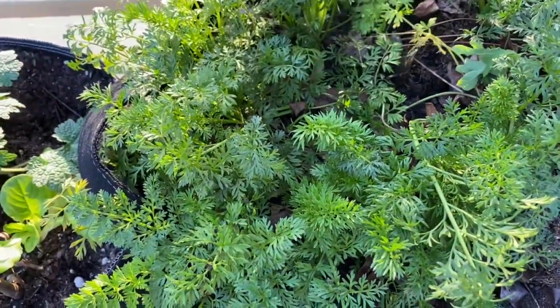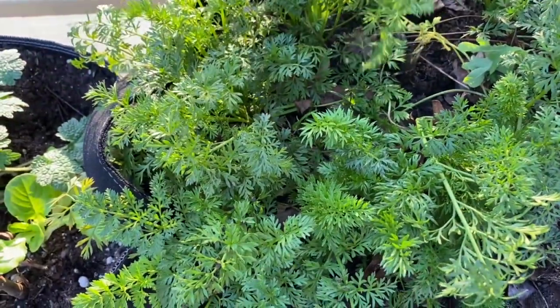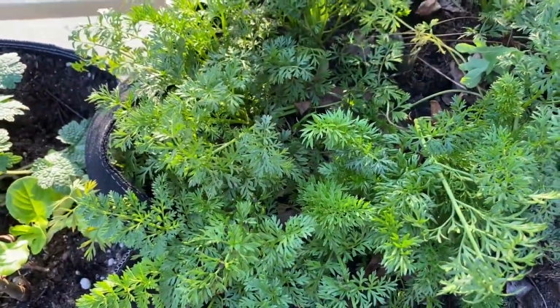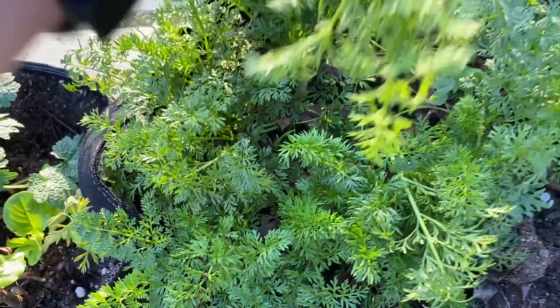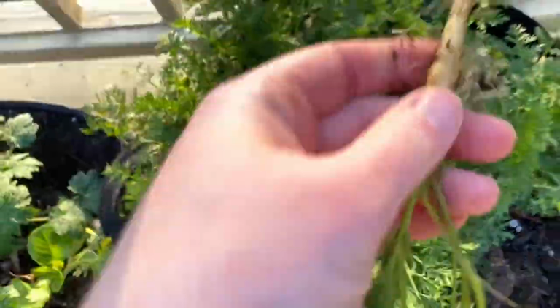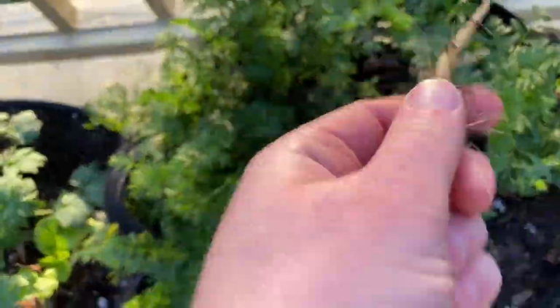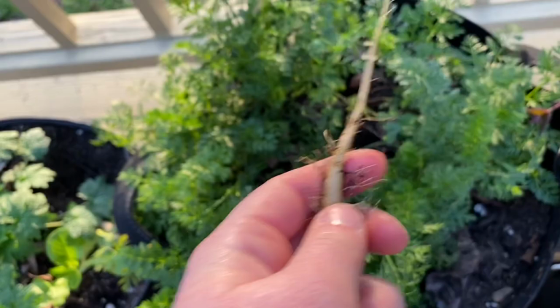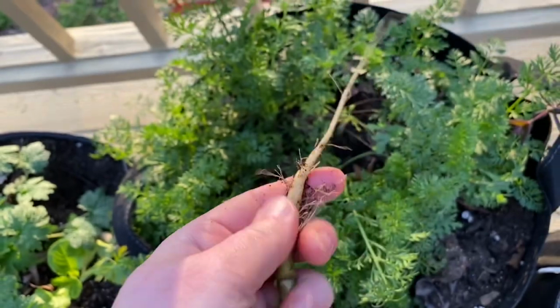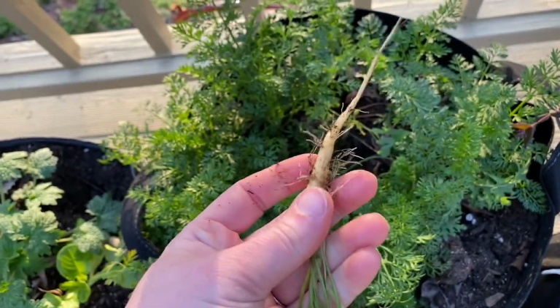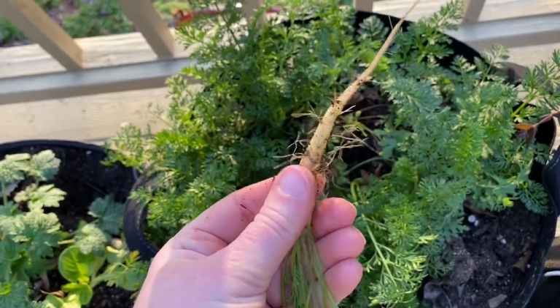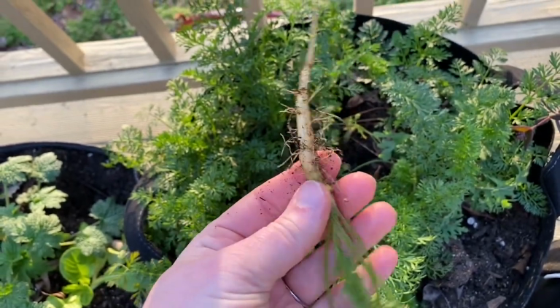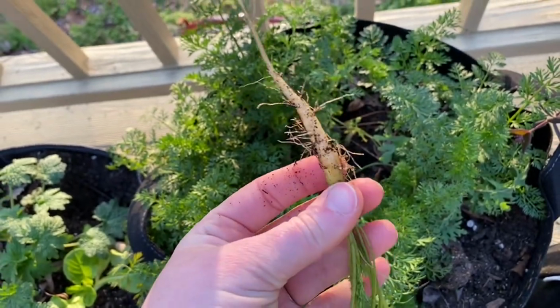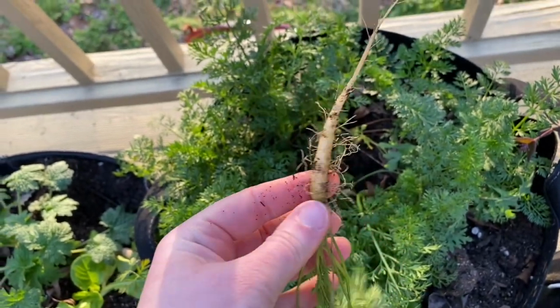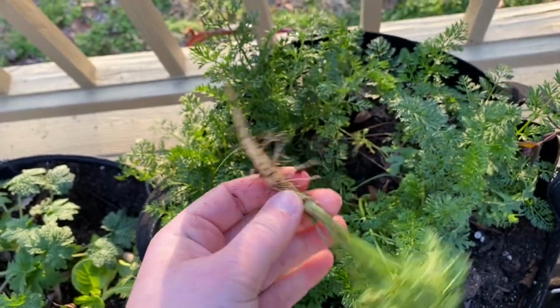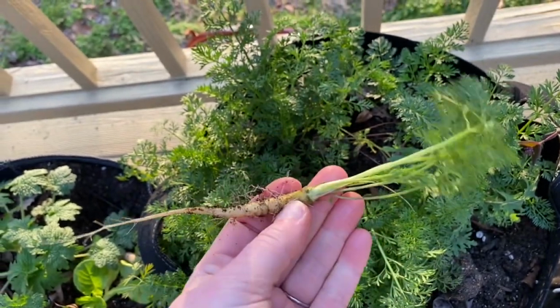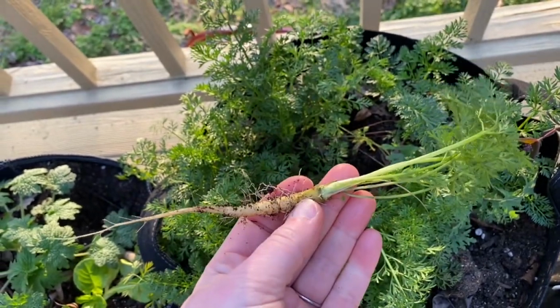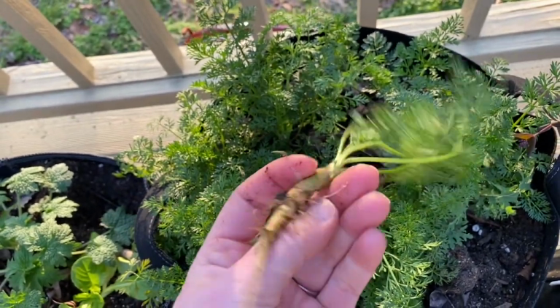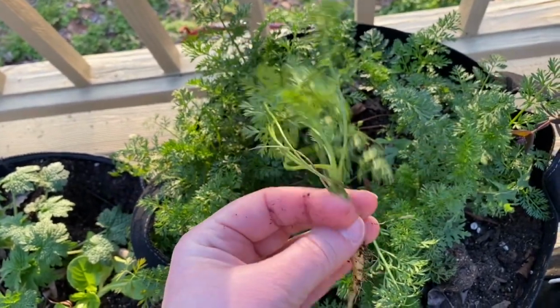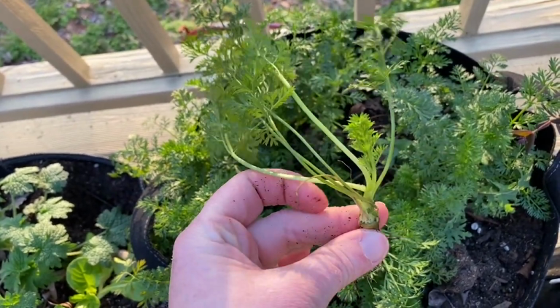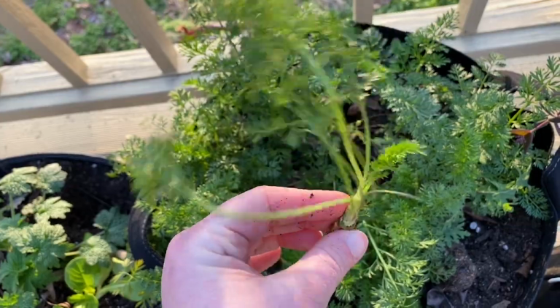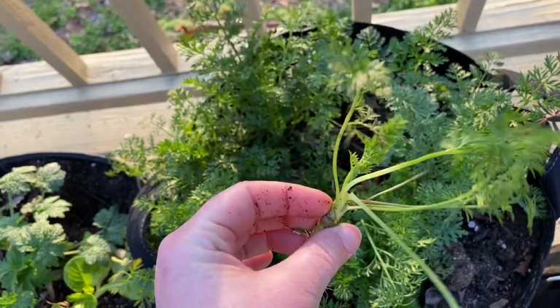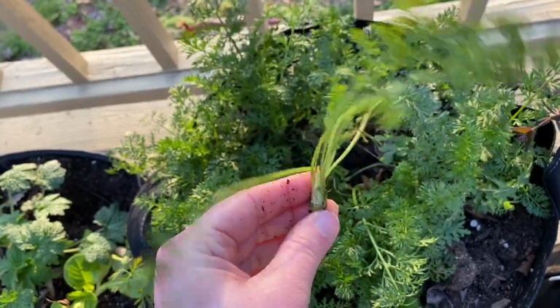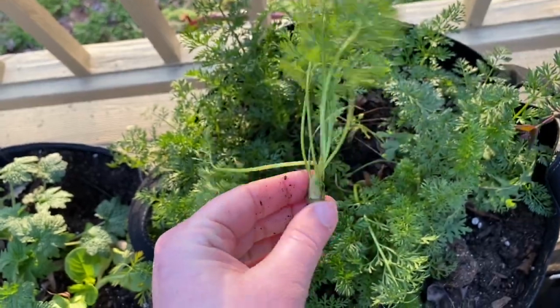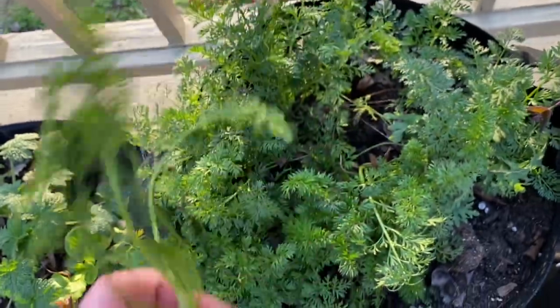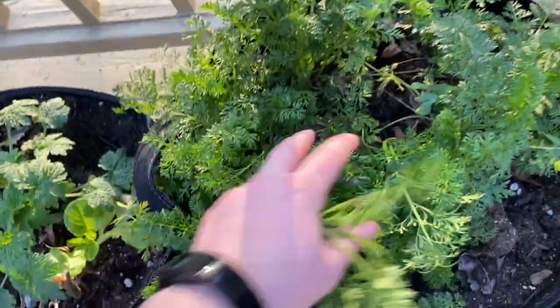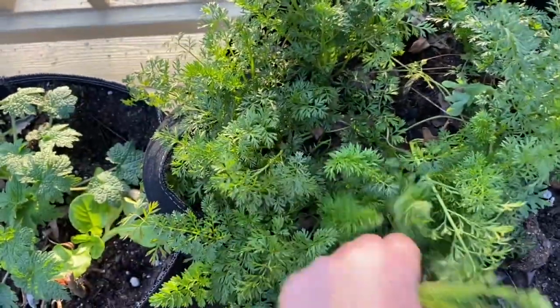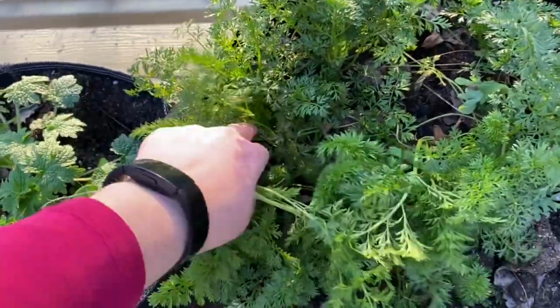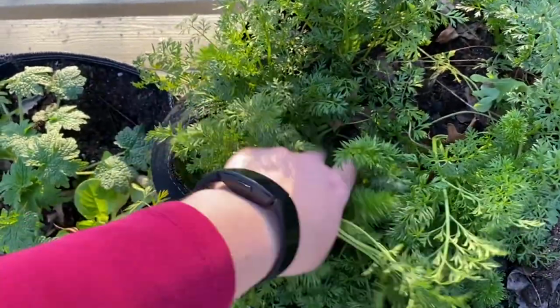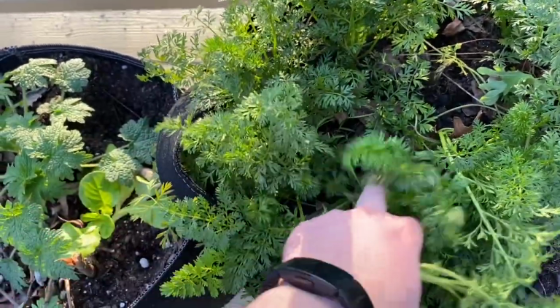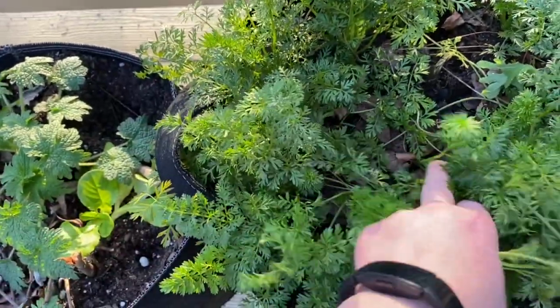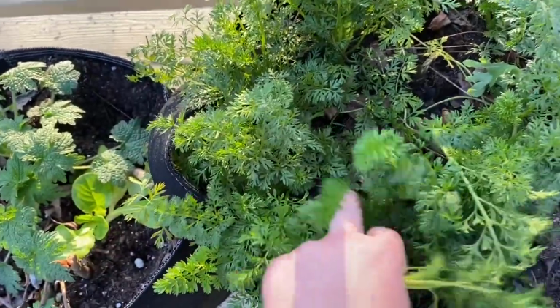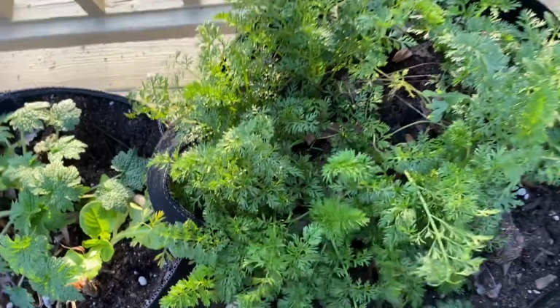With the carrots I use the entire plant. I'll just snack on this carrot because it's so tiny, but I'm going to save the greens — I can put that in an omelet tomorrow. They're great for pesto as well.